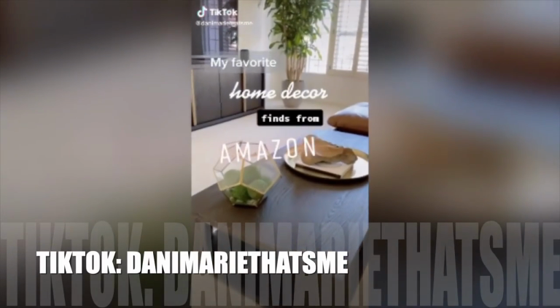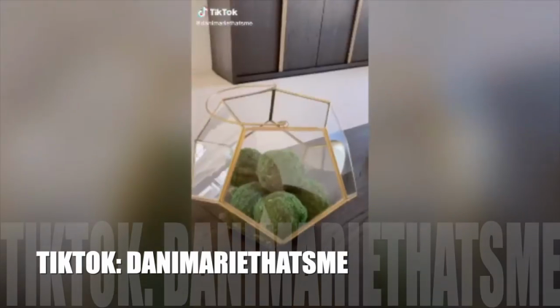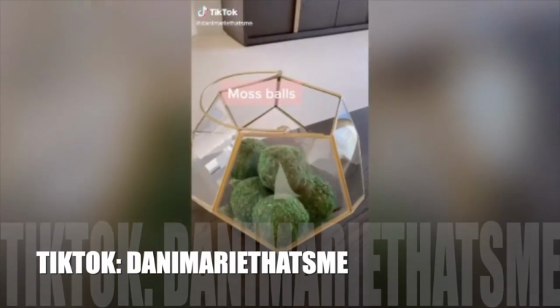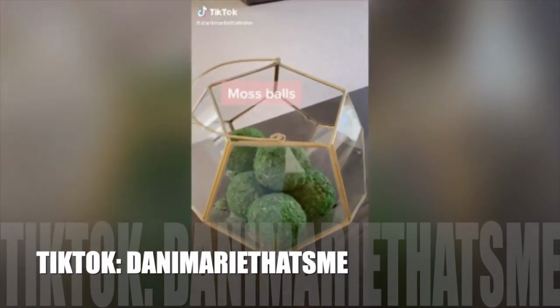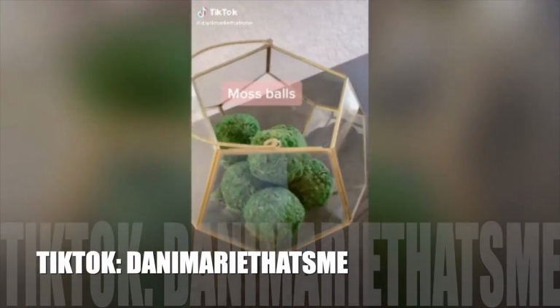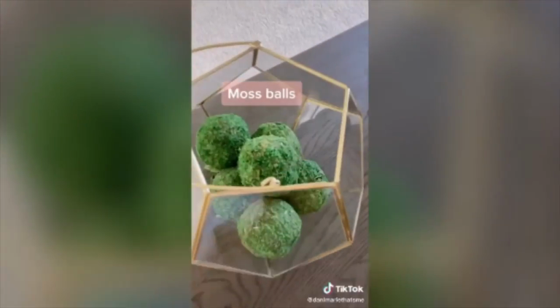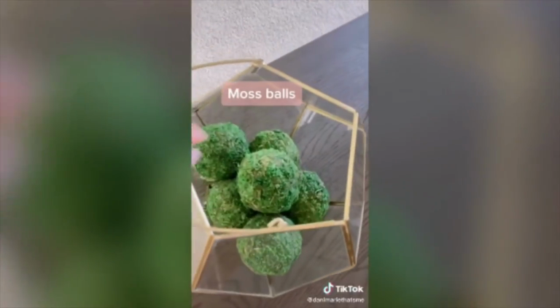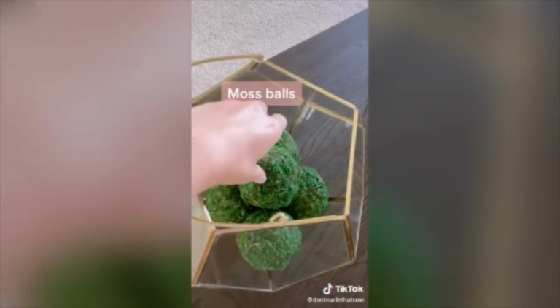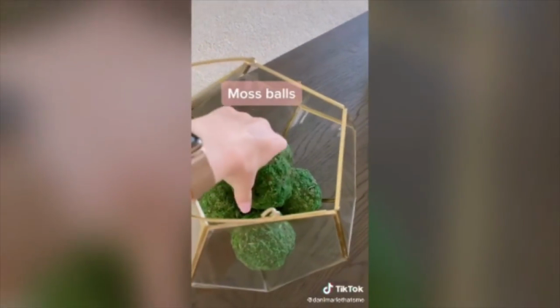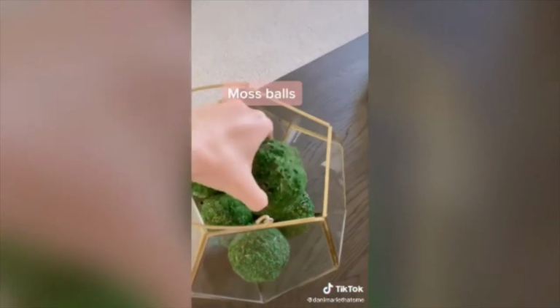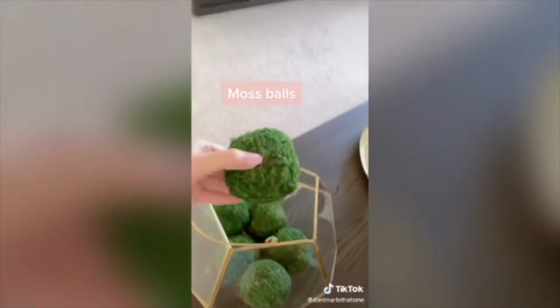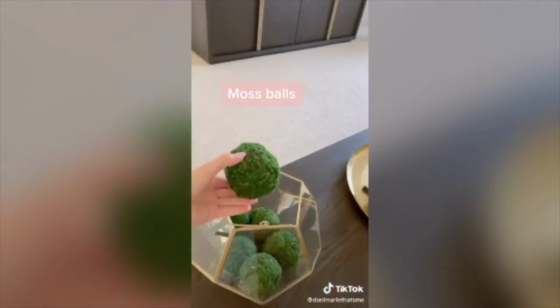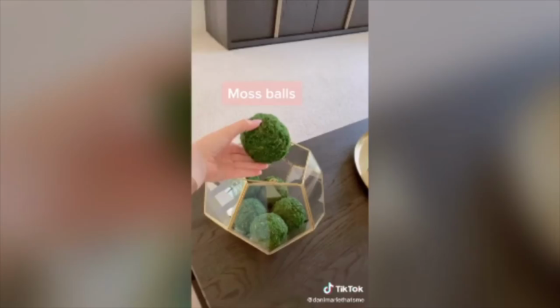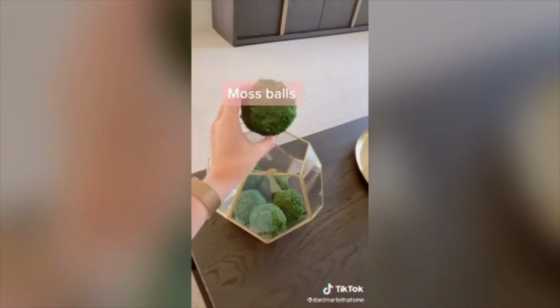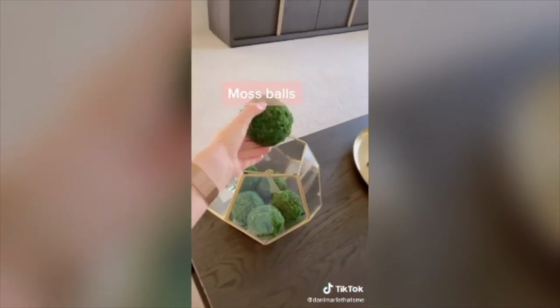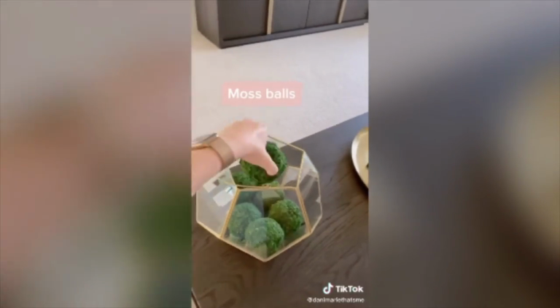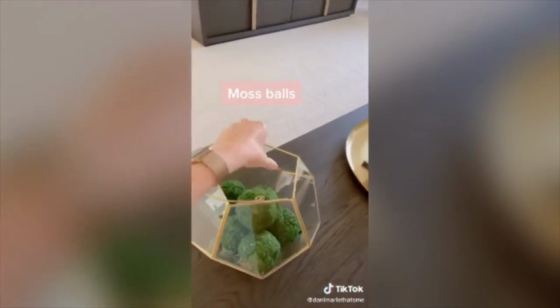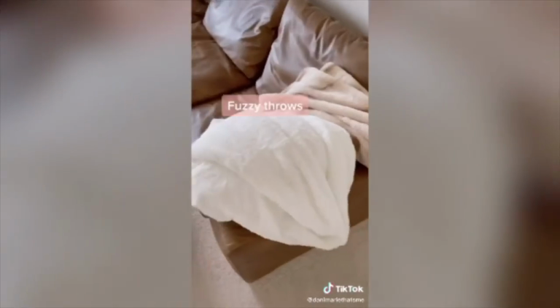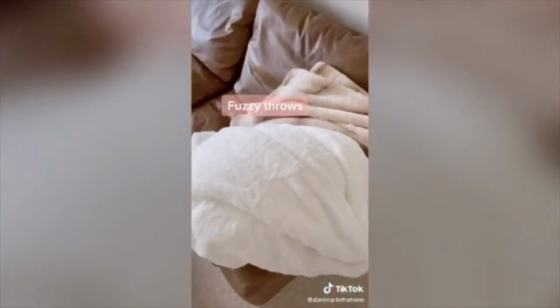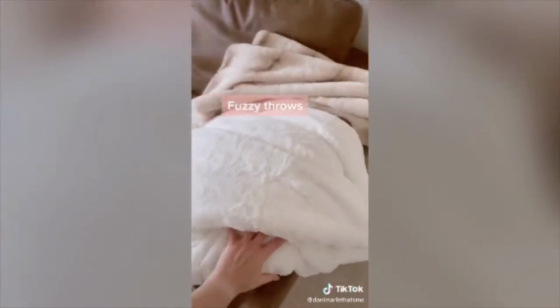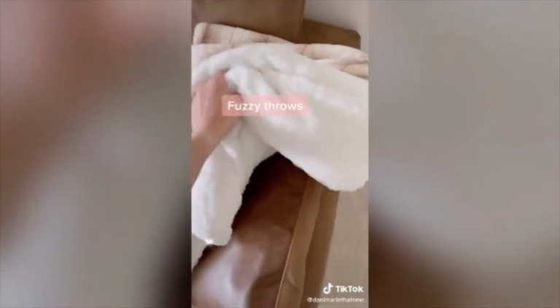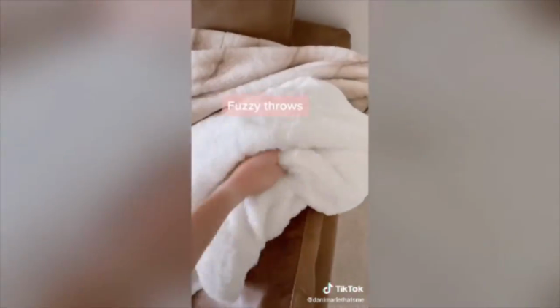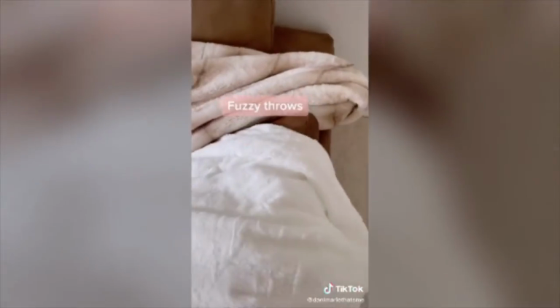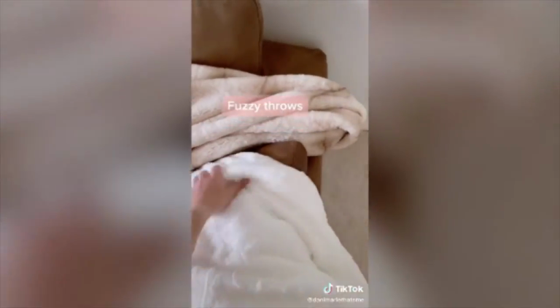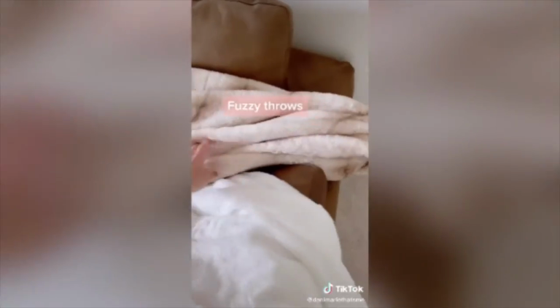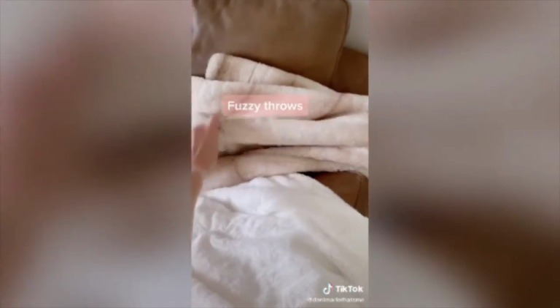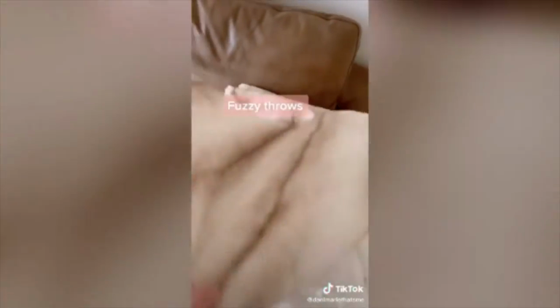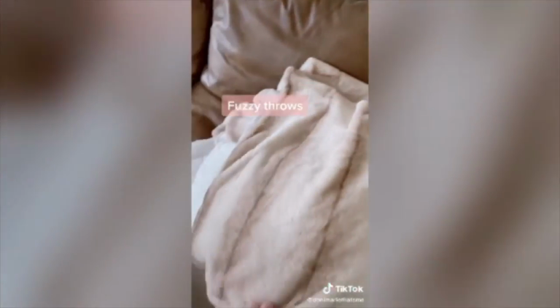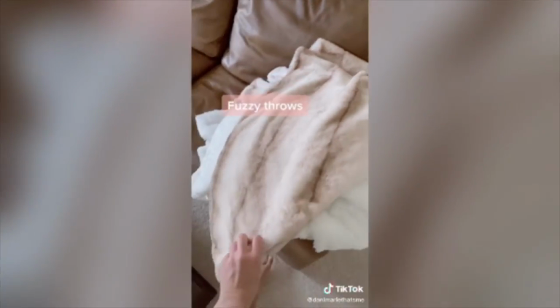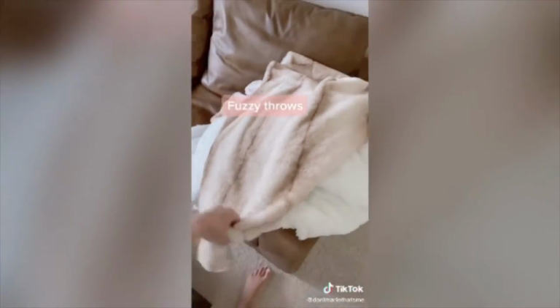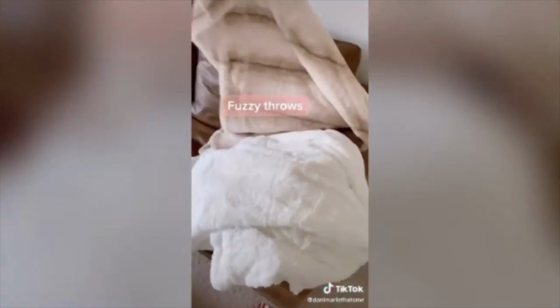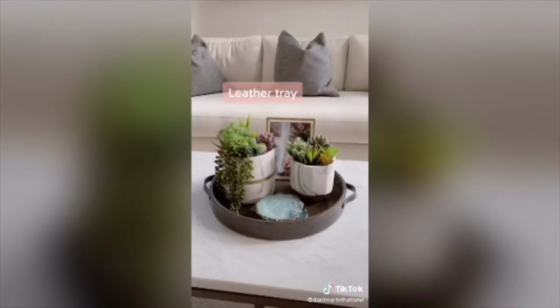I got this decor inspiration from Restoration Hardware. Of course, I scoured Amazon for something more affordable and found these. I love a good fuzzy throw thrown over the end of a couch for a little extra texture, not to mention snuggles during movie night.